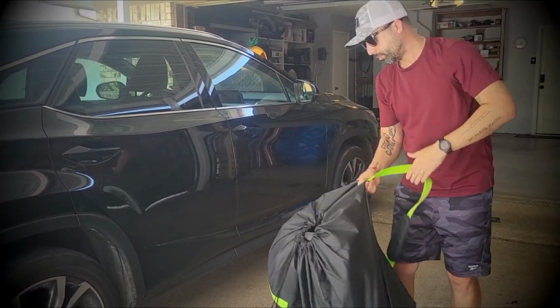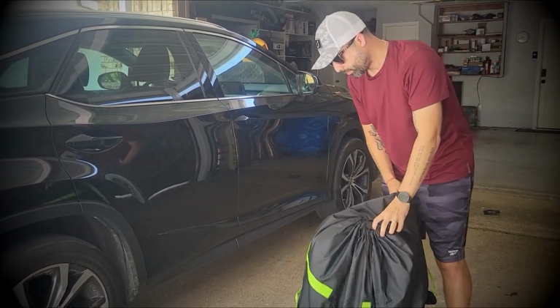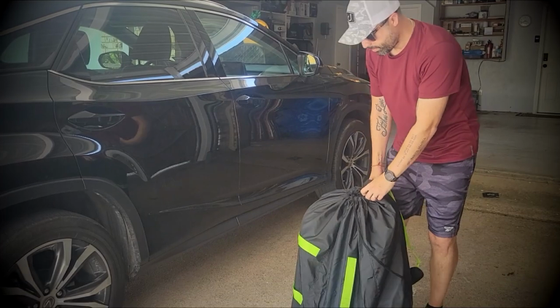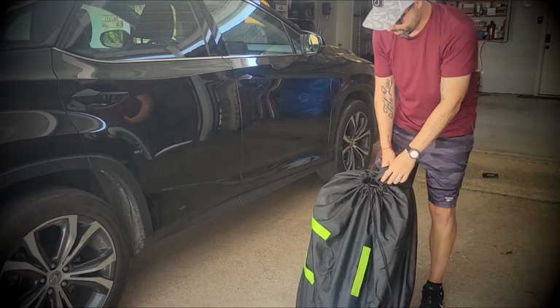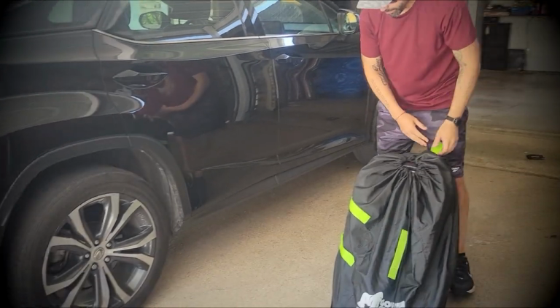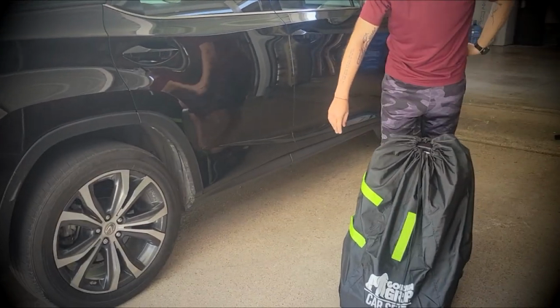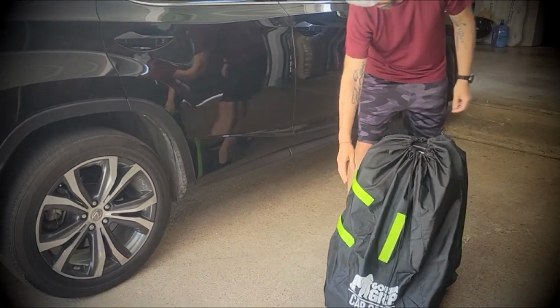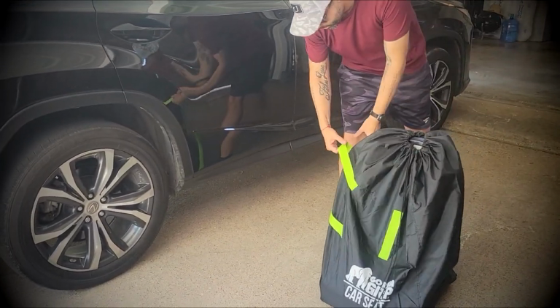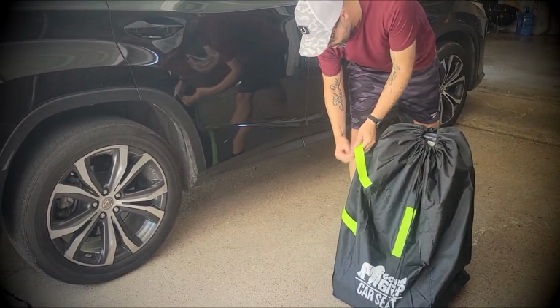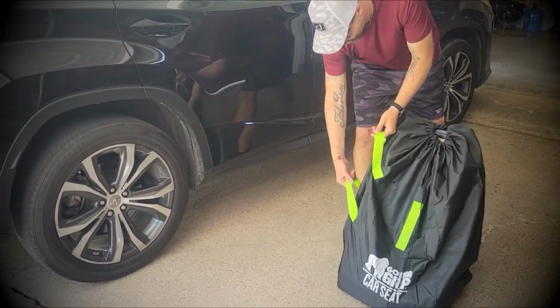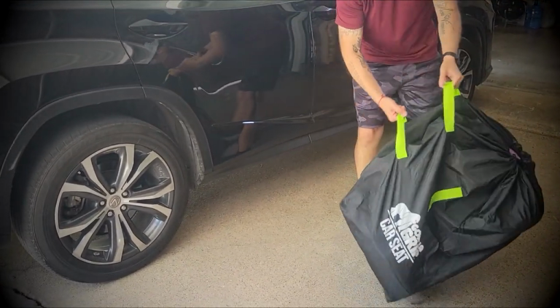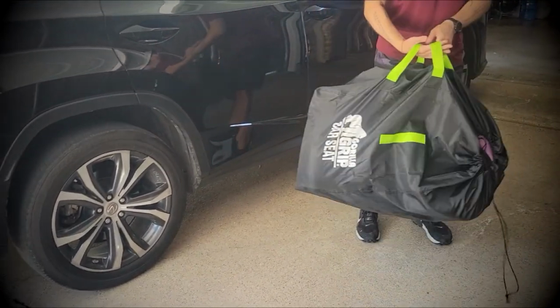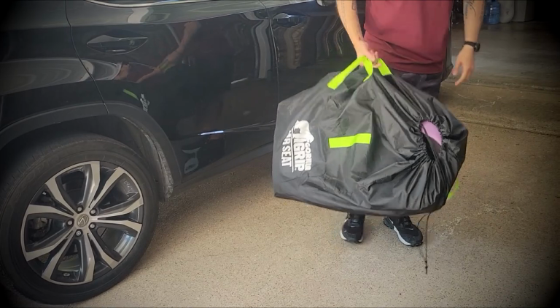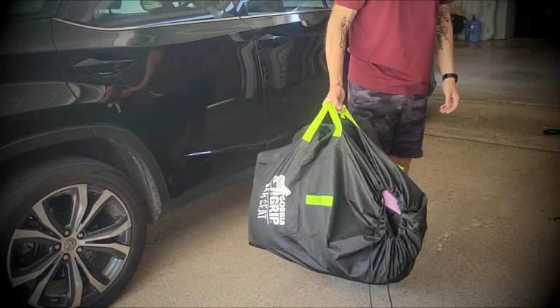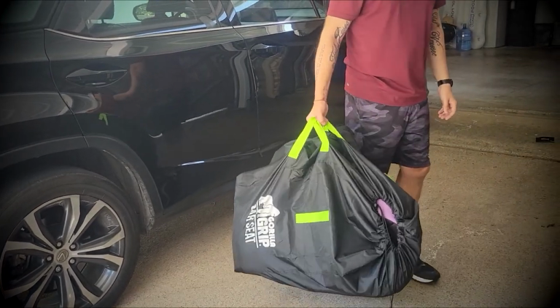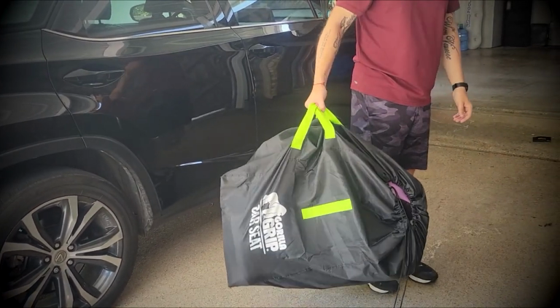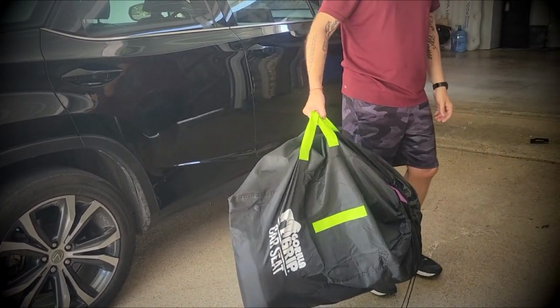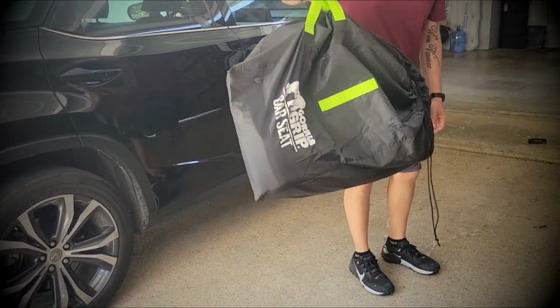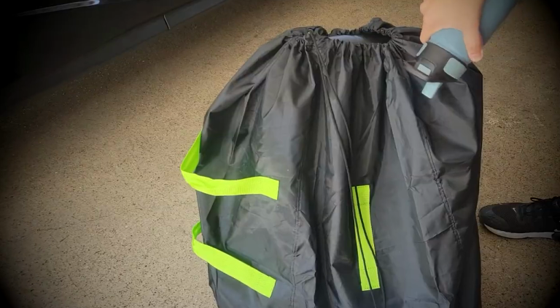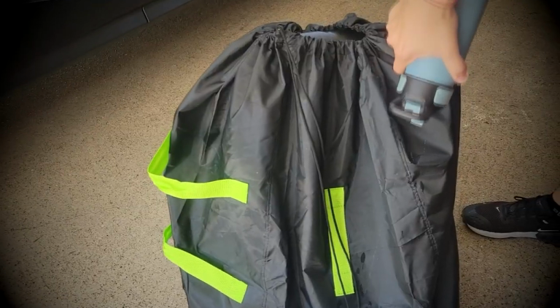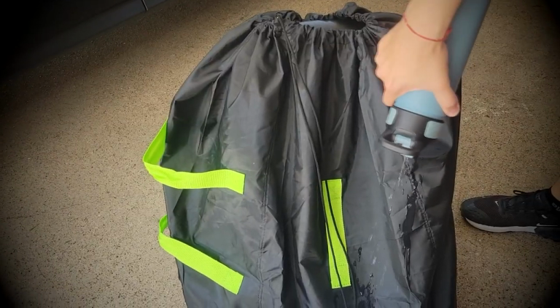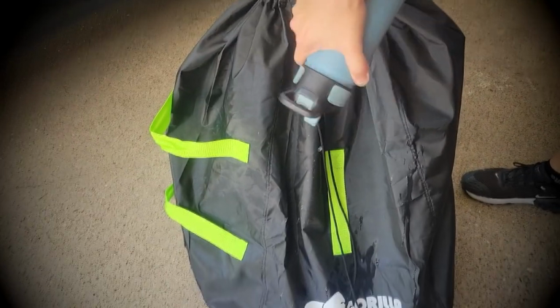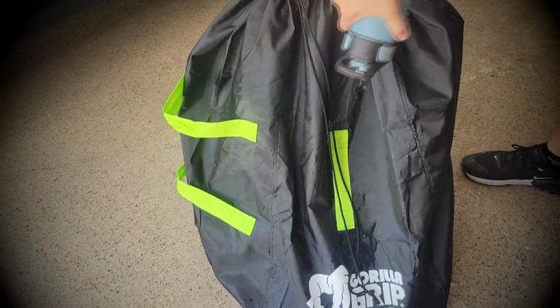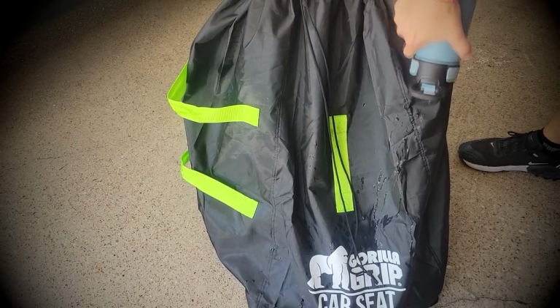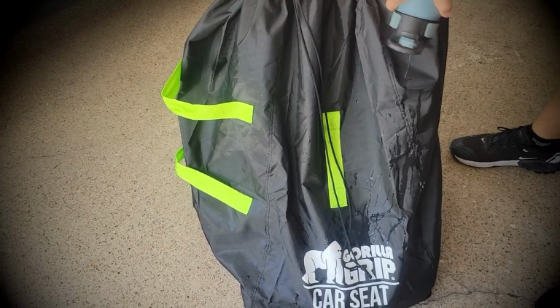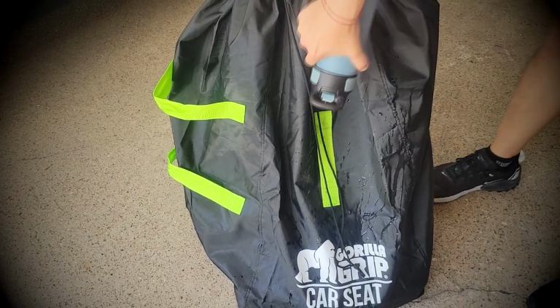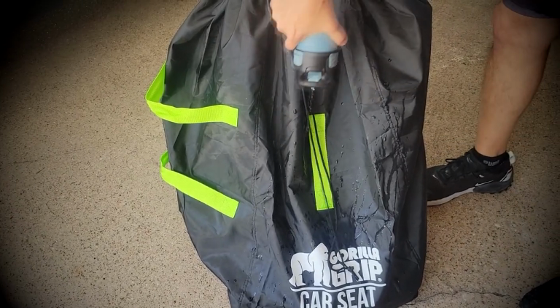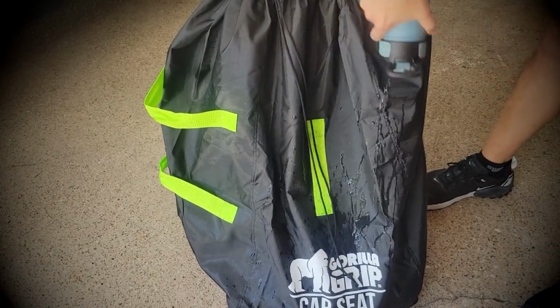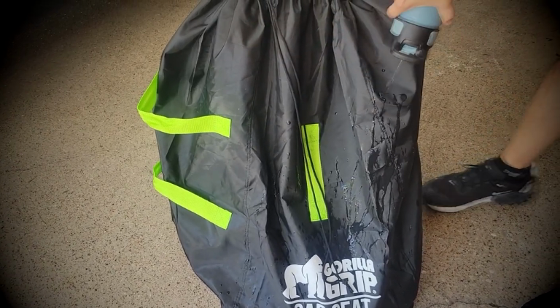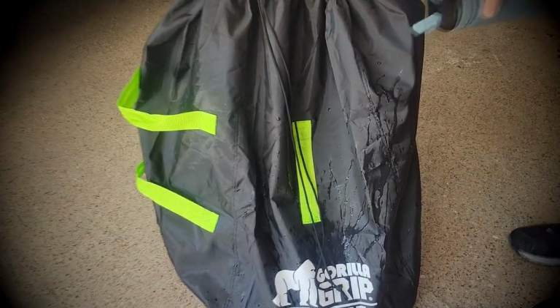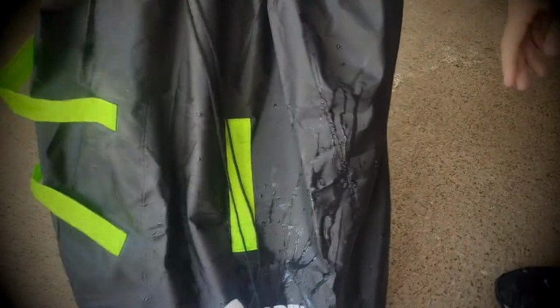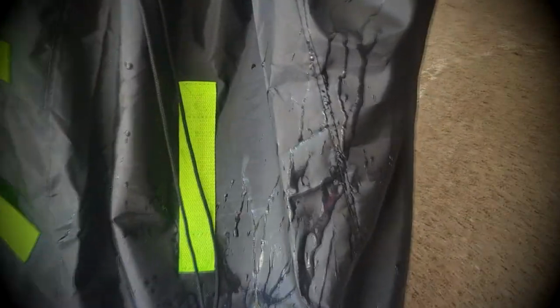The included pouch serves a dual purpose: it's useful for transporting goods while the bag is in use, and it can also be used to fold and store the bag when you're not using it anymore as a compact portable bag. It also comes with a convenient tag to put your information in case it gets misplaced at the airport.